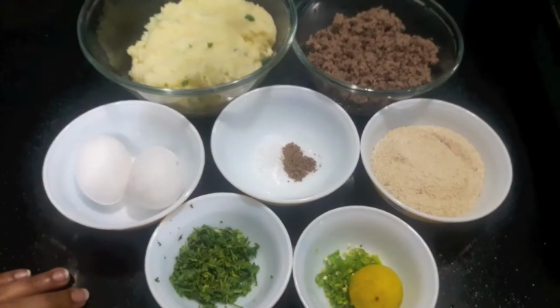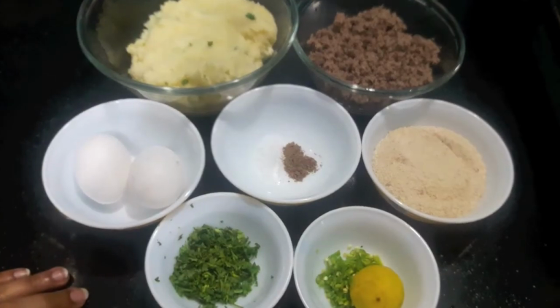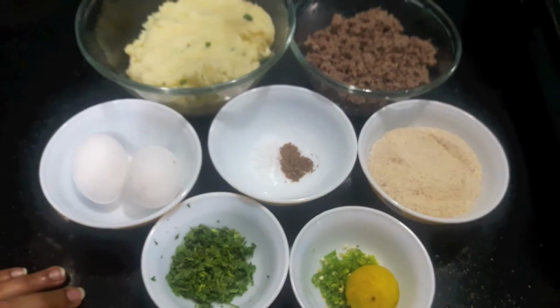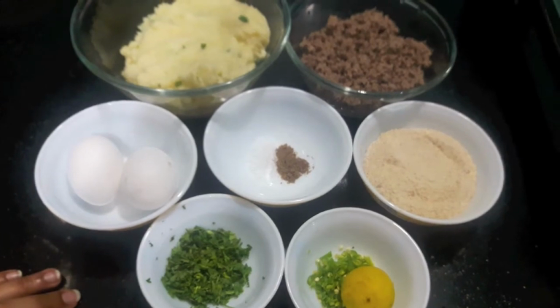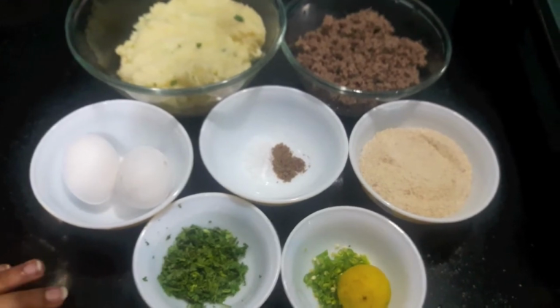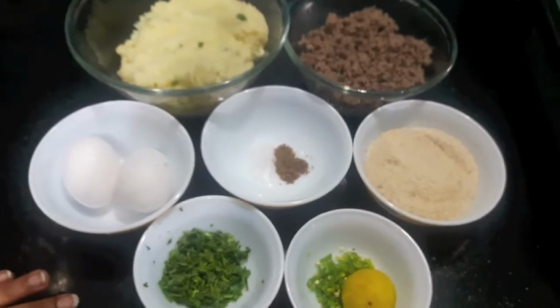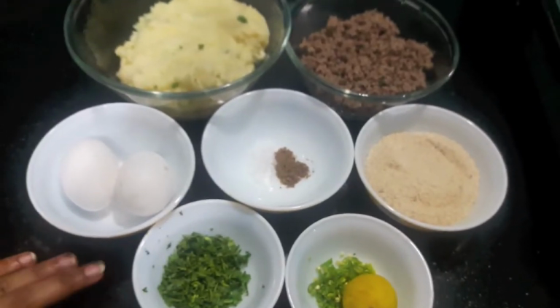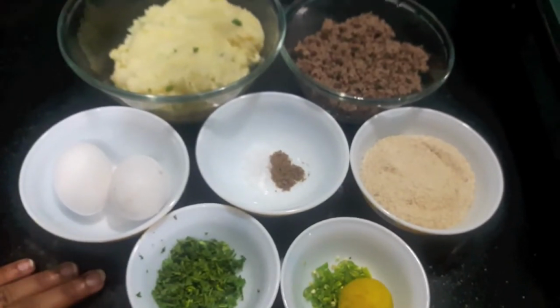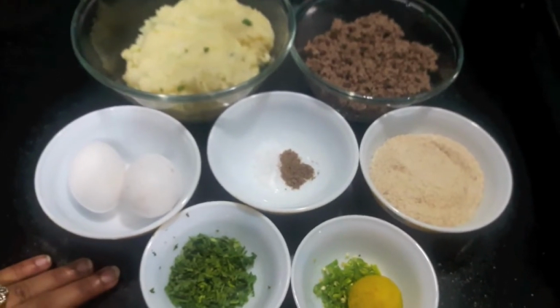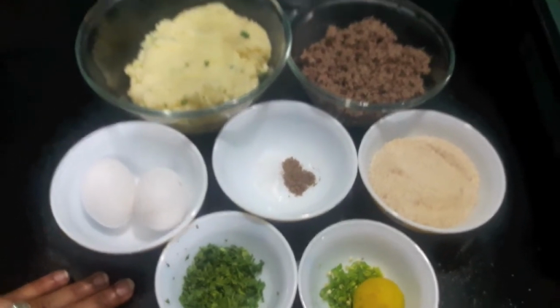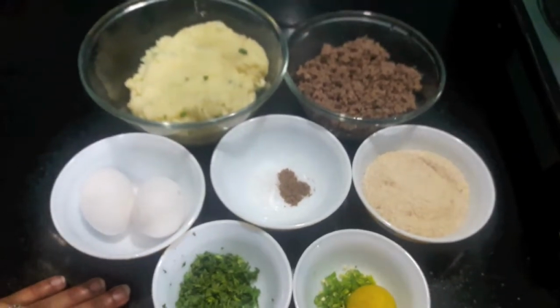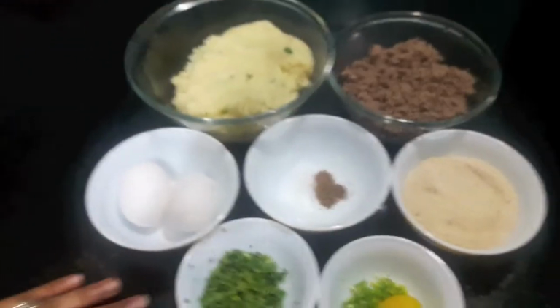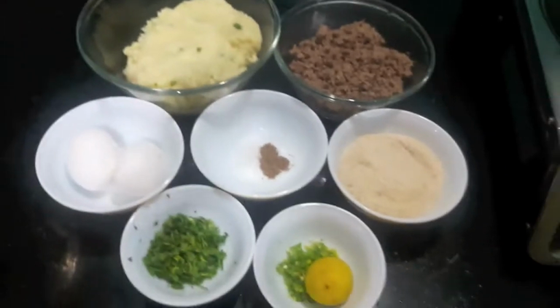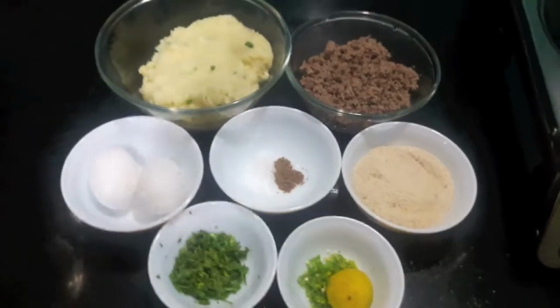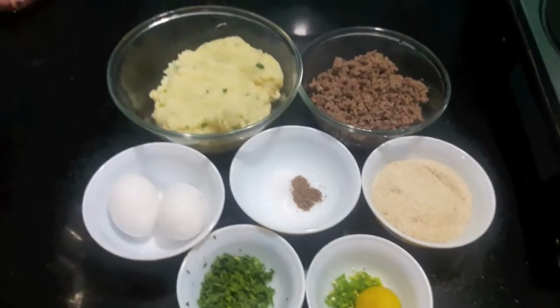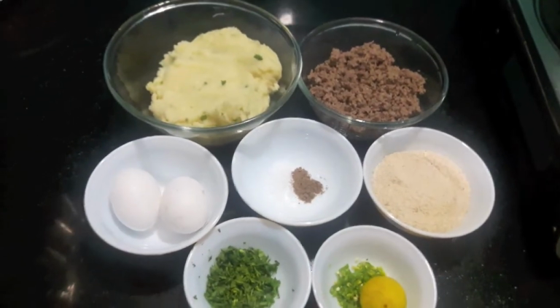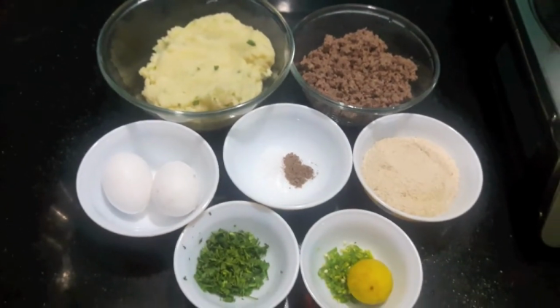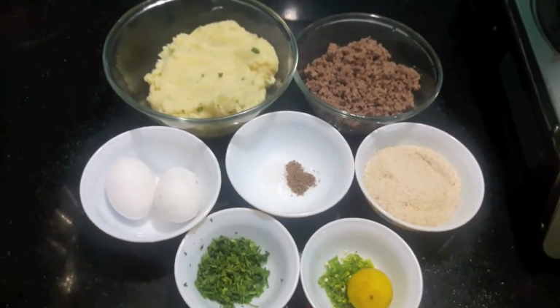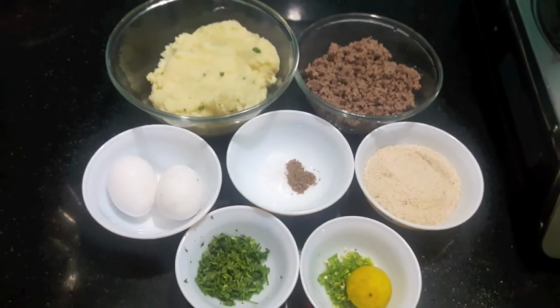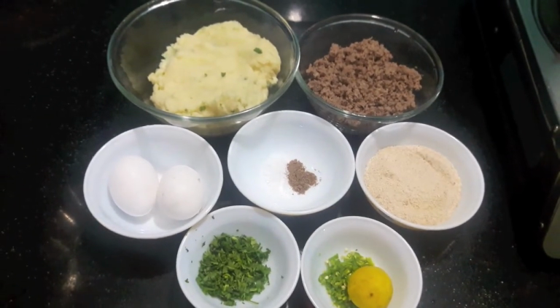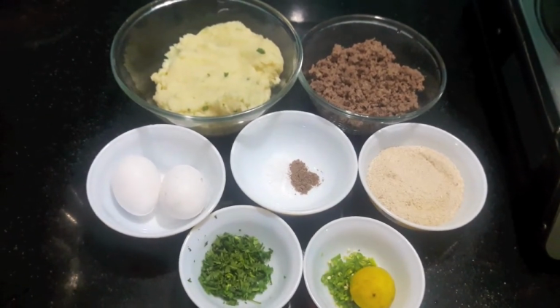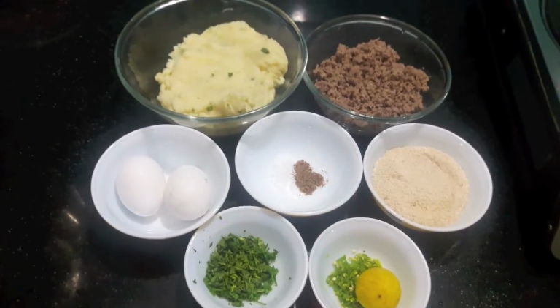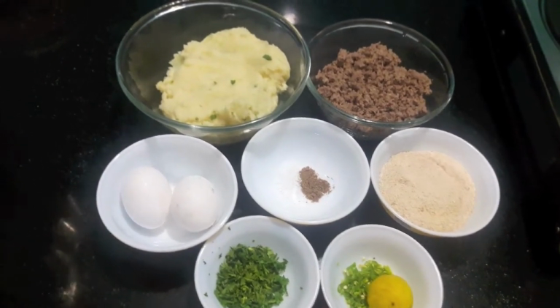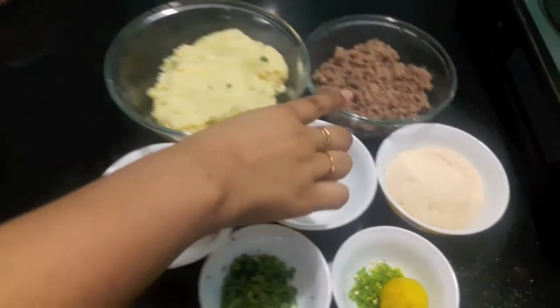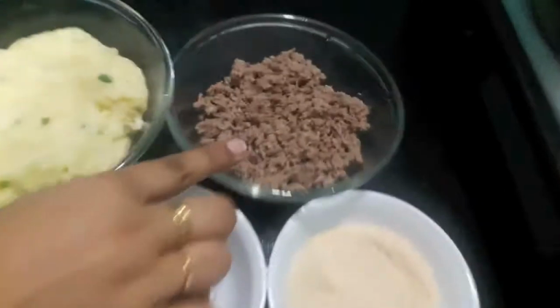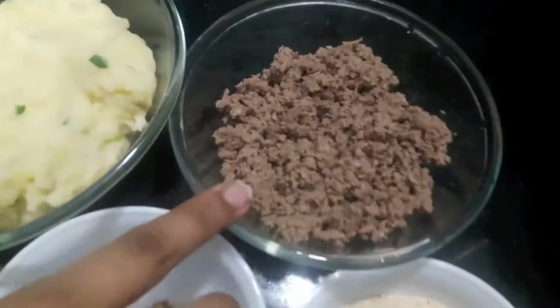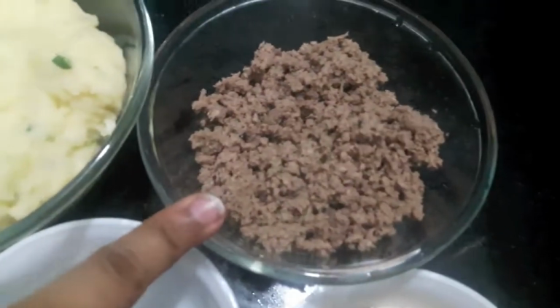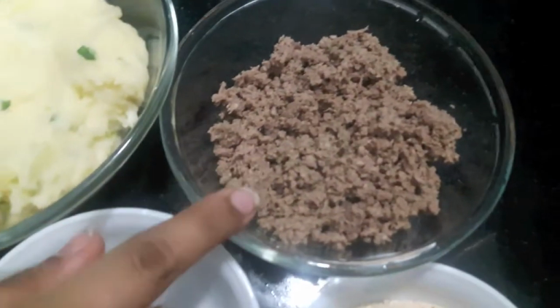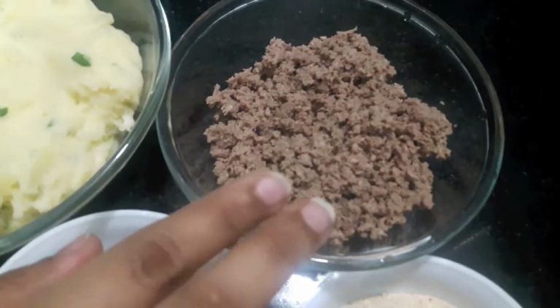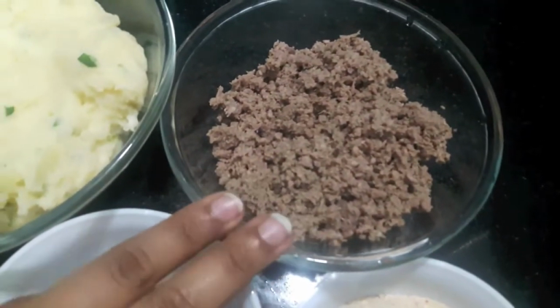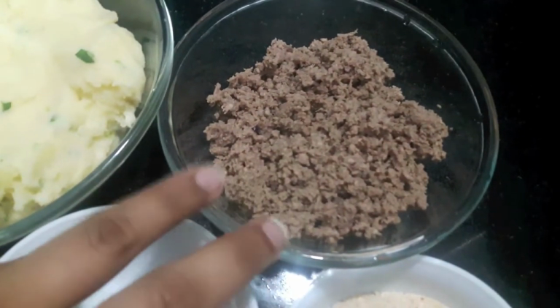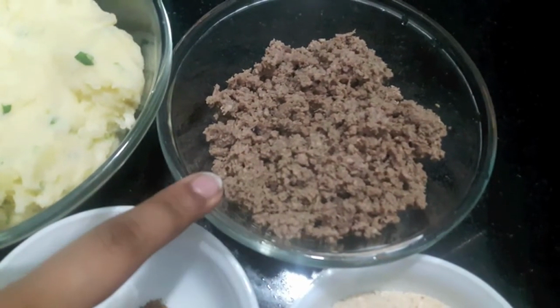Hello and welcome to my channel, Shifa's Kitchen. Today I'm going to show you how to make mutton mince patties. I learned this recipe from my grandma, so let's start. Here I have 250 grams of mutton mince which I have boiled in ginger garlic paste, one teaspoon each.